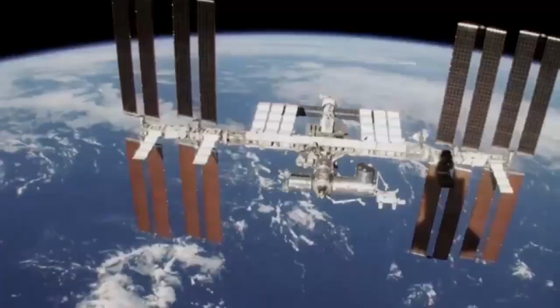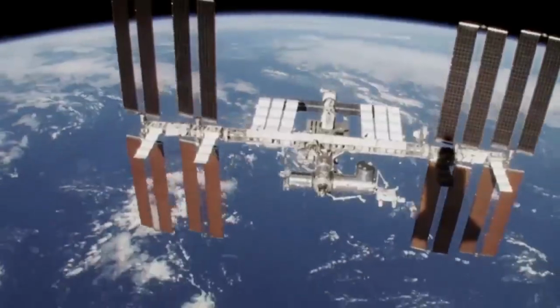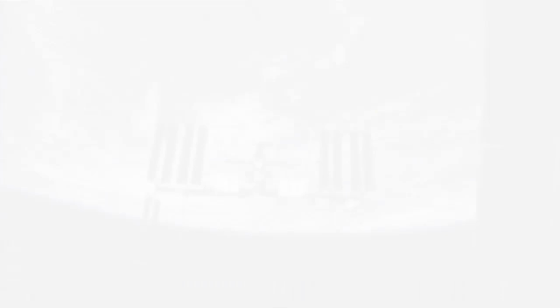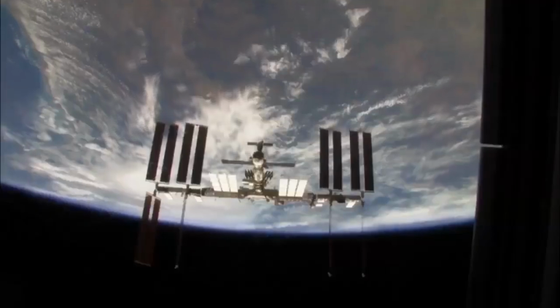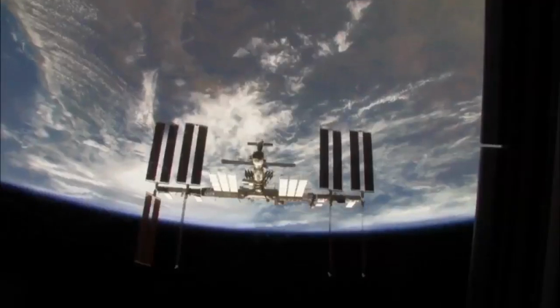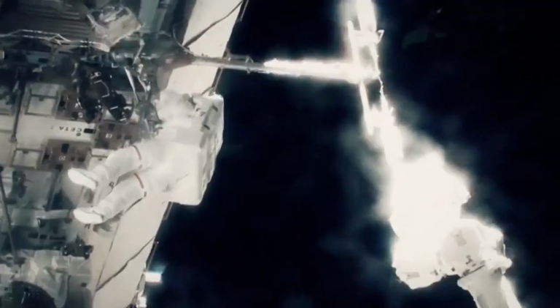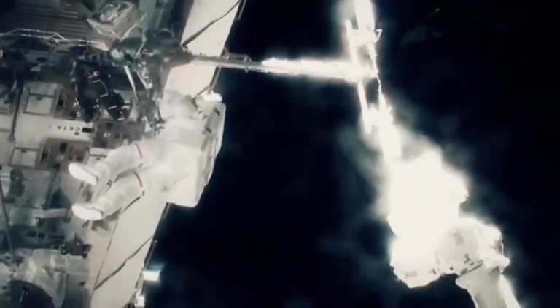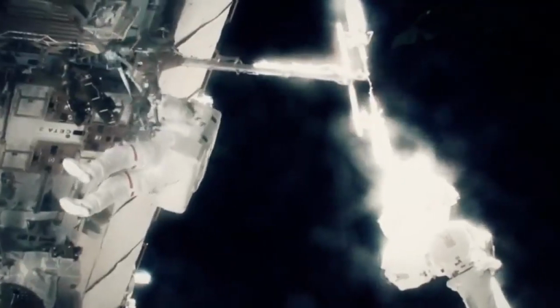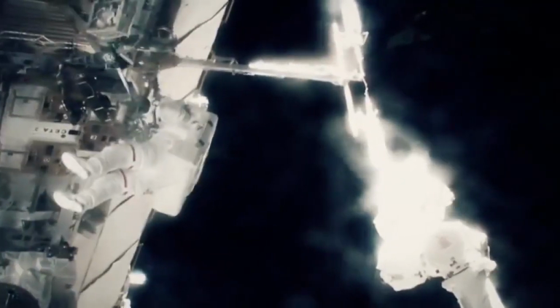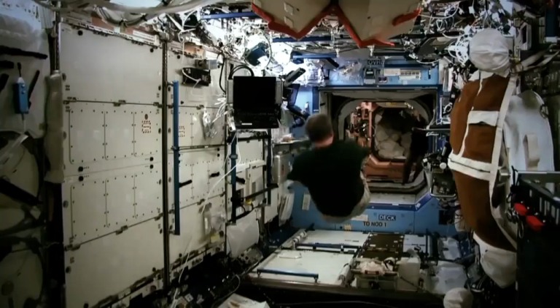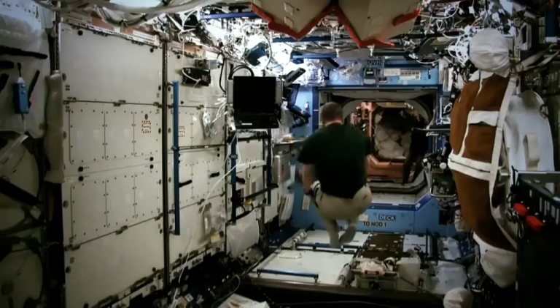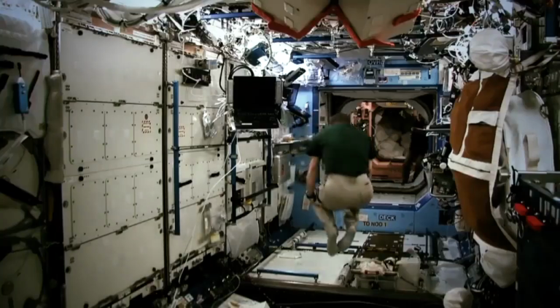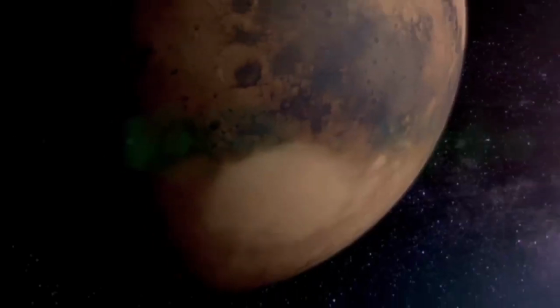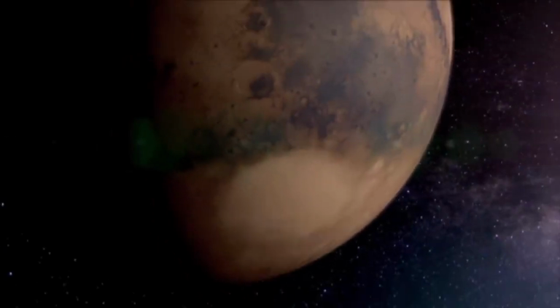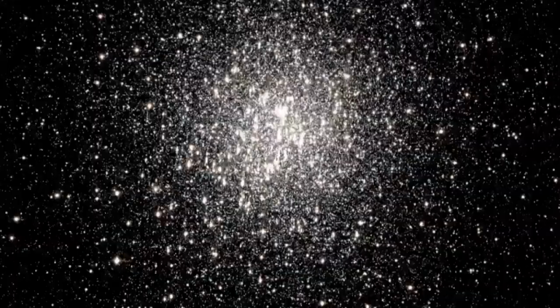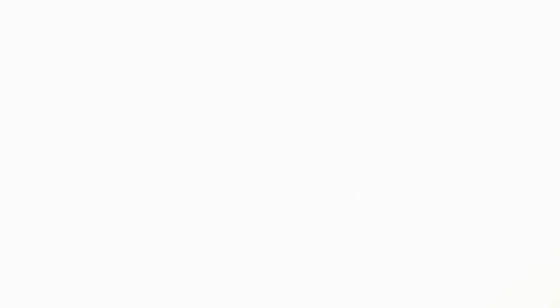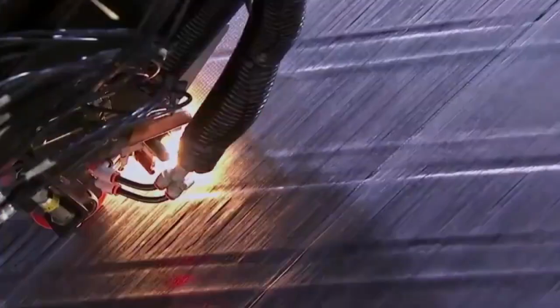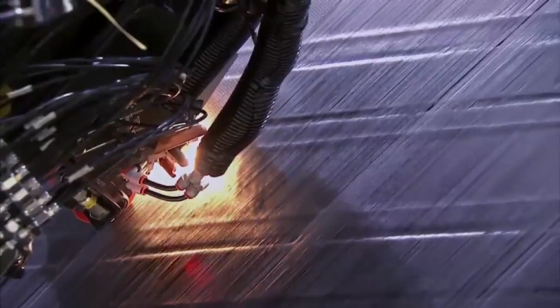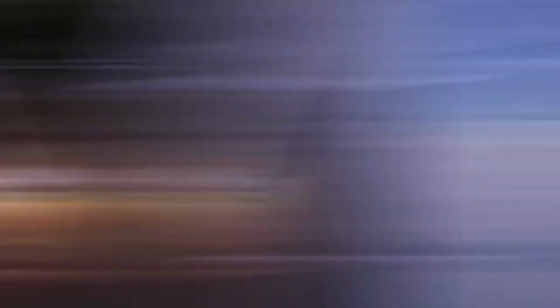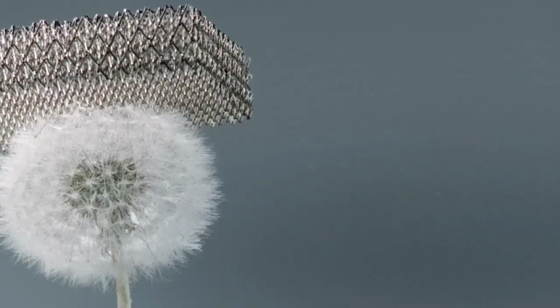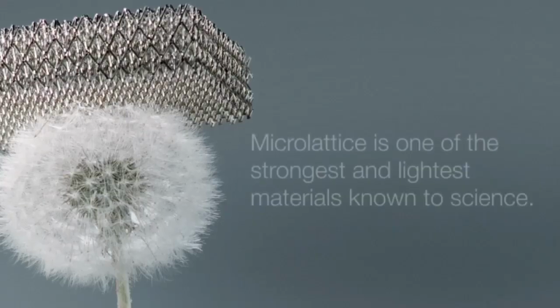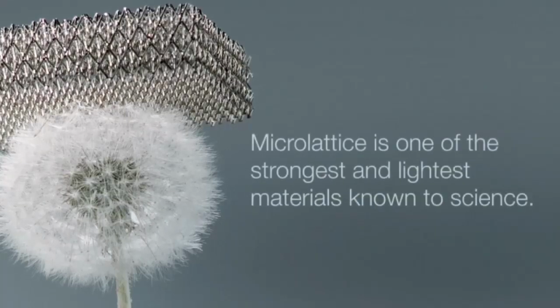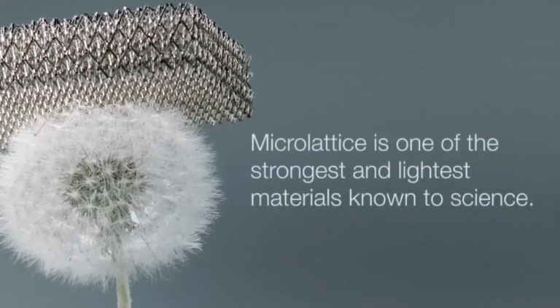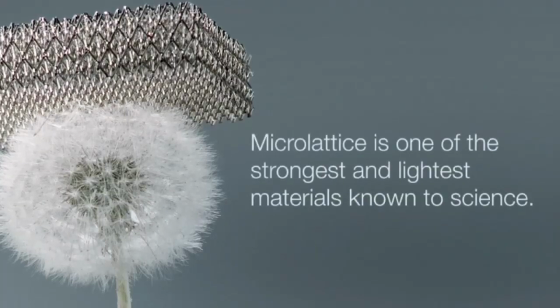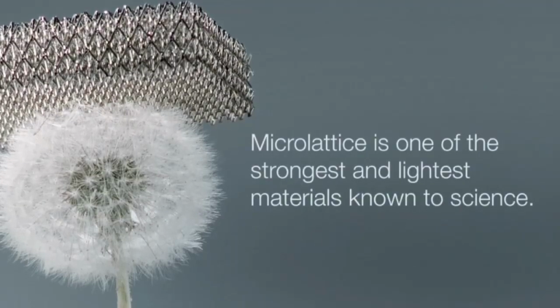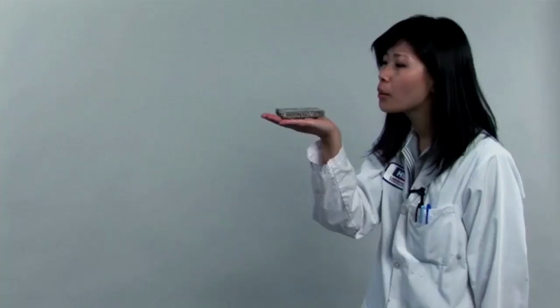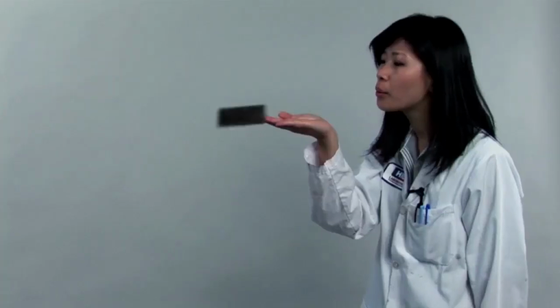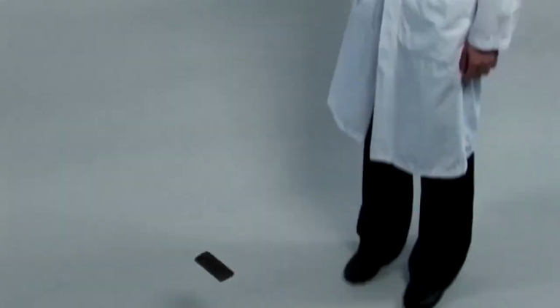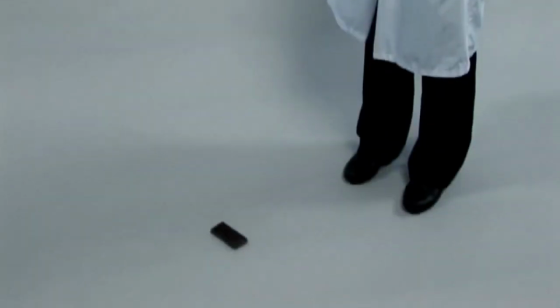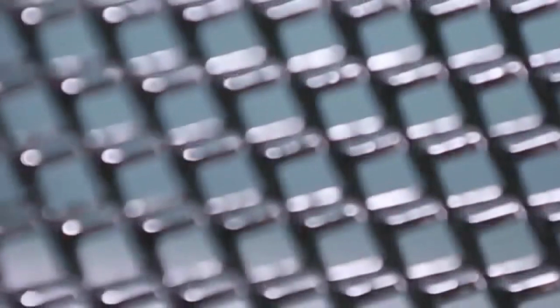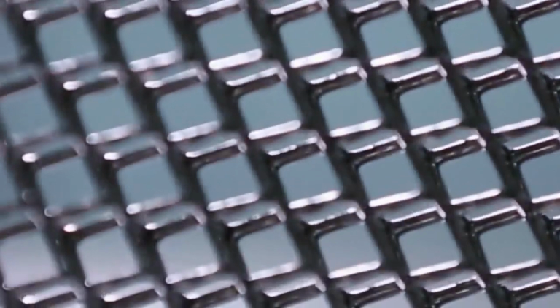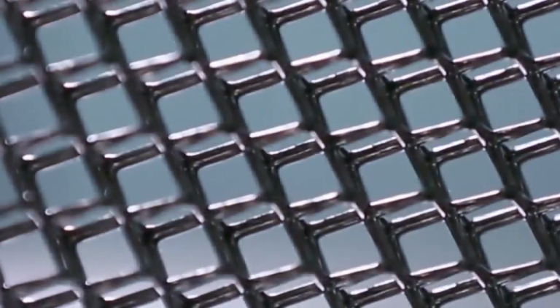The International Space Station is our laboratory in space. The micro-lattice is a 3D open cellular polymer structure.